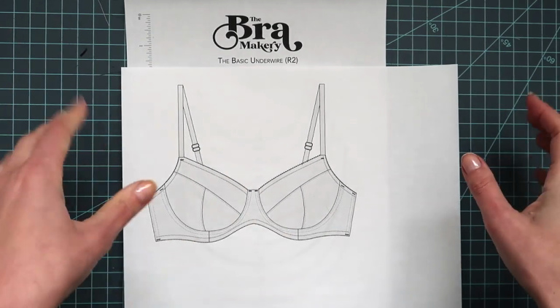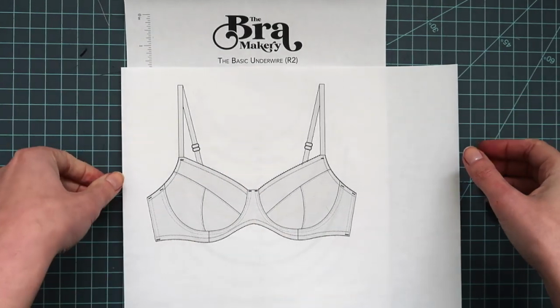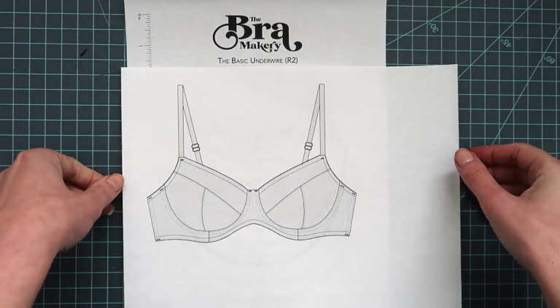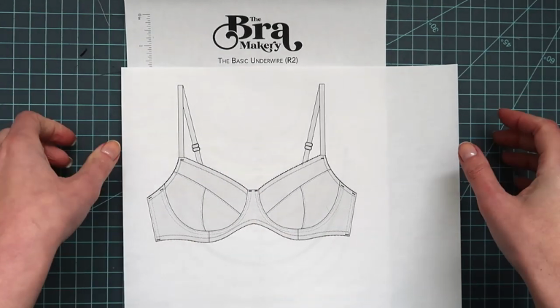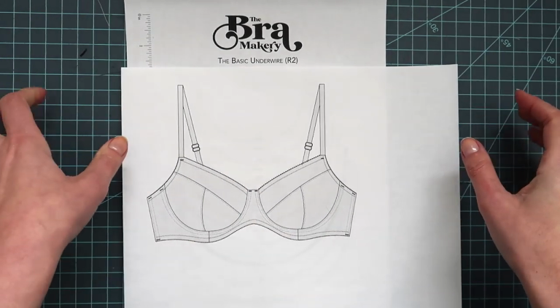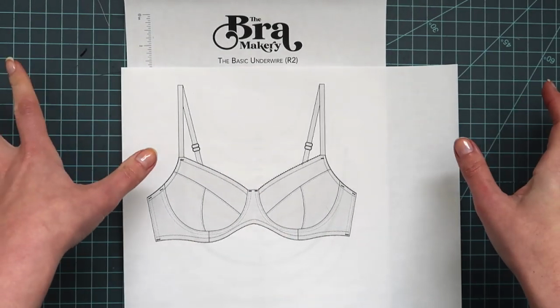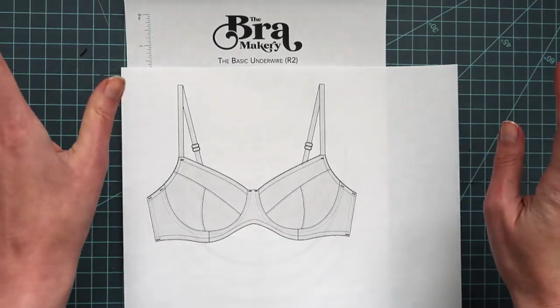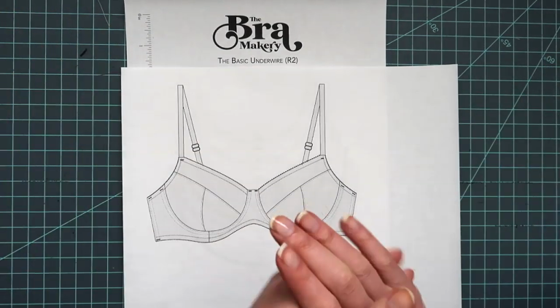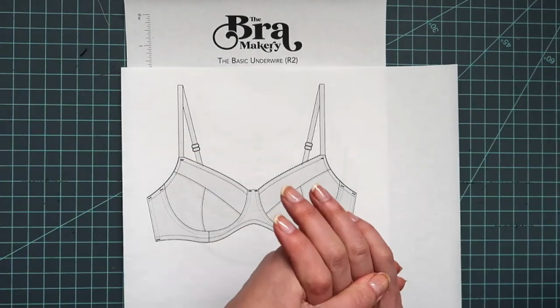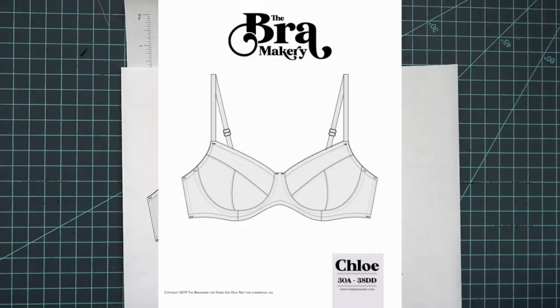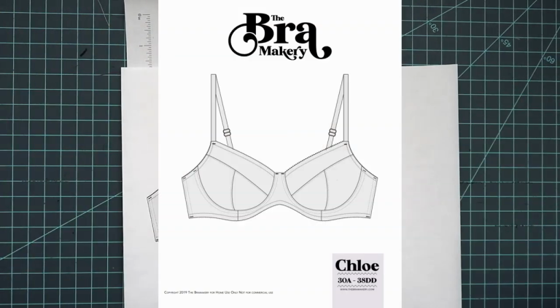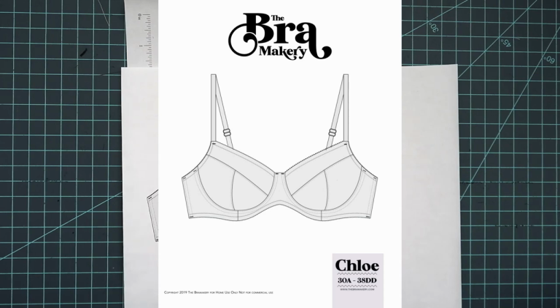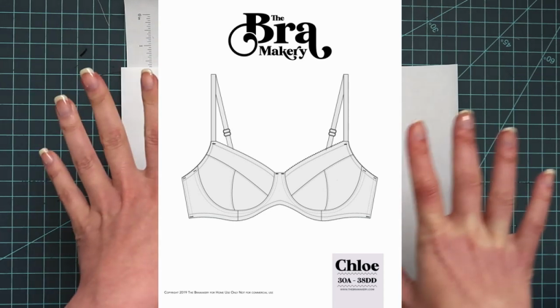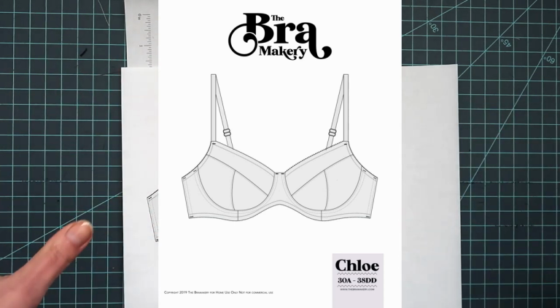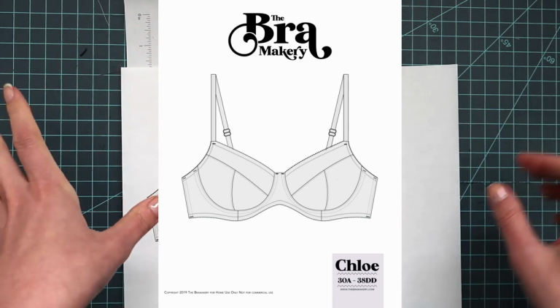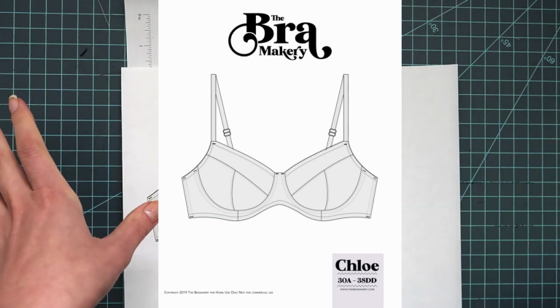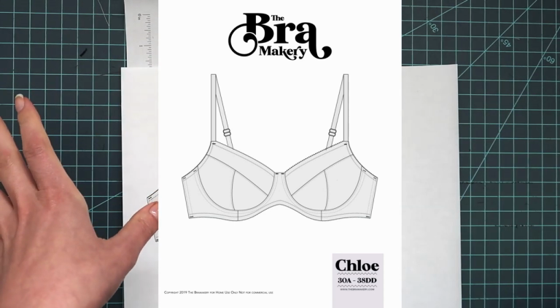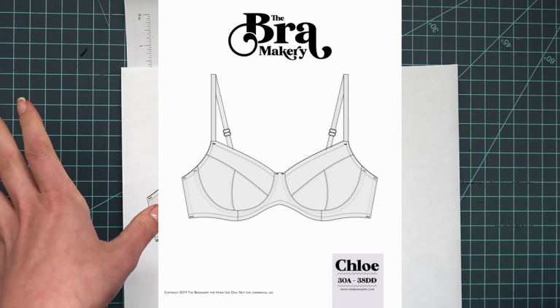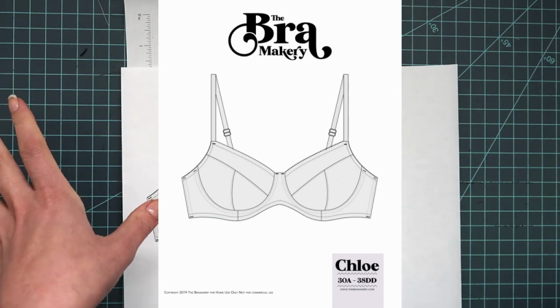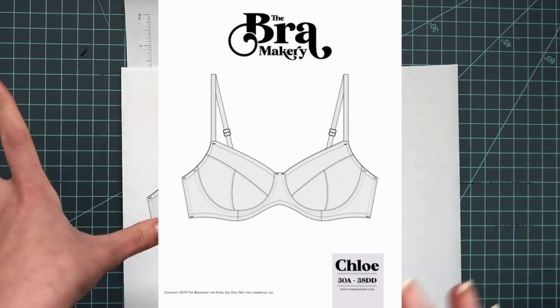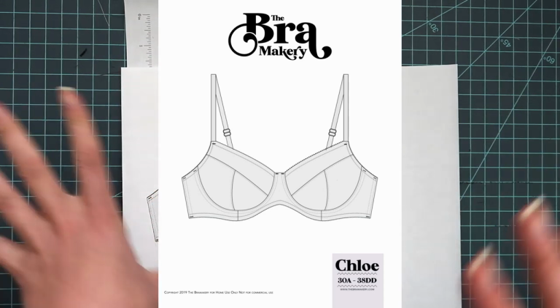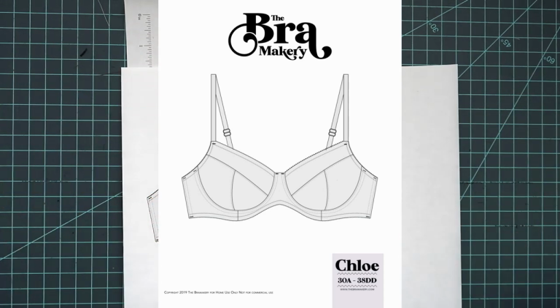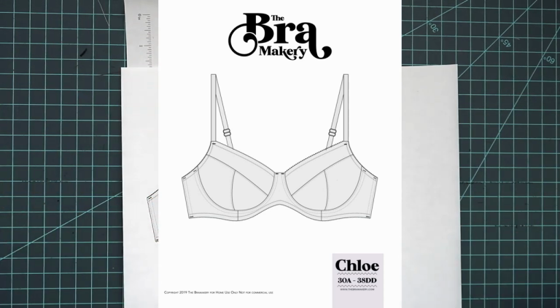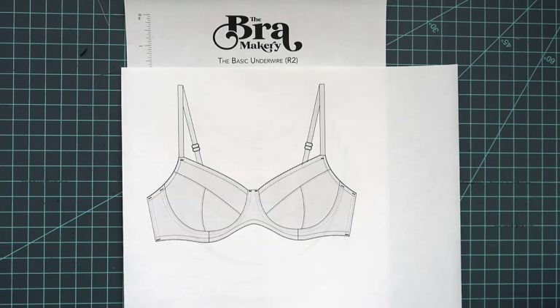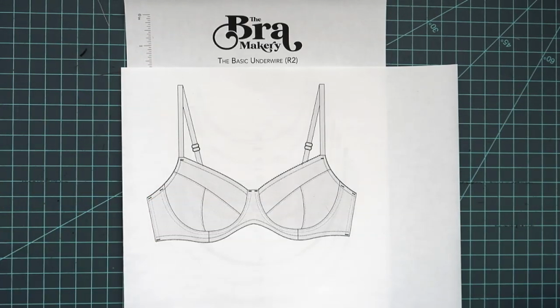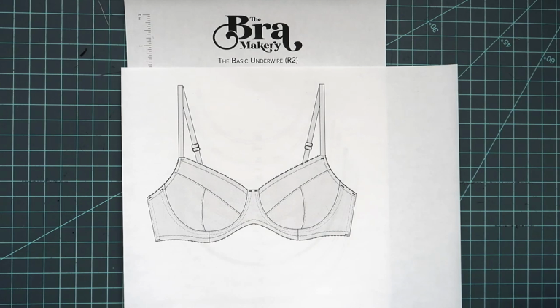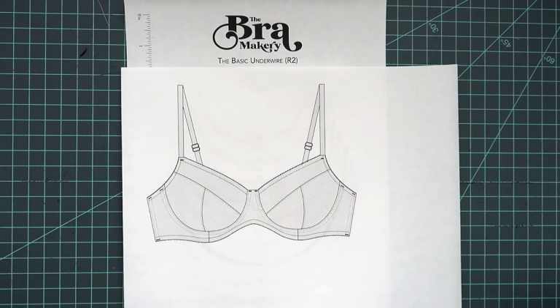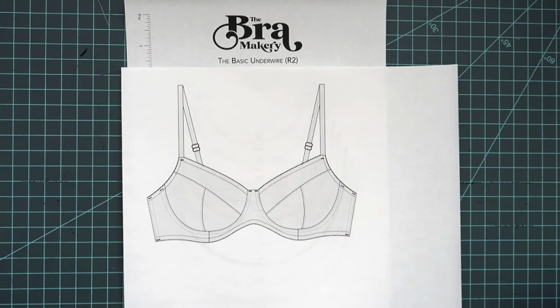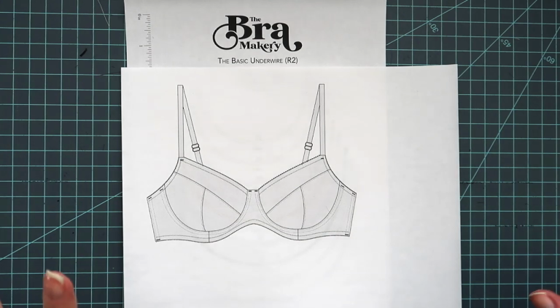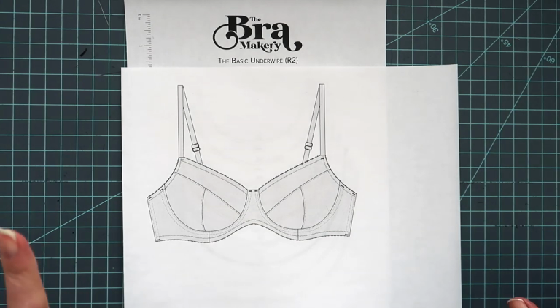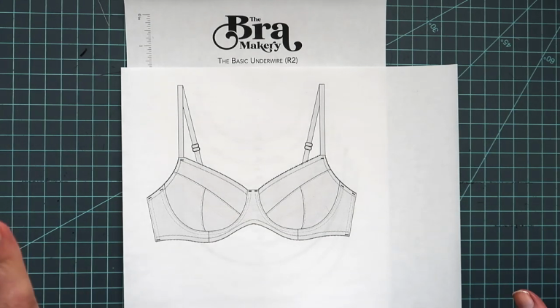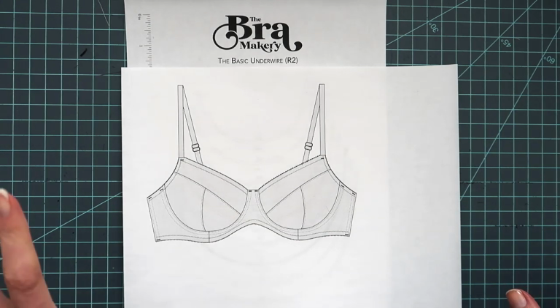So I'm going to show you using this Bramacery Chloe bra. This is the most recent one that I've done and just sort of walk you through step by step with how I go about making this pattern work for me.